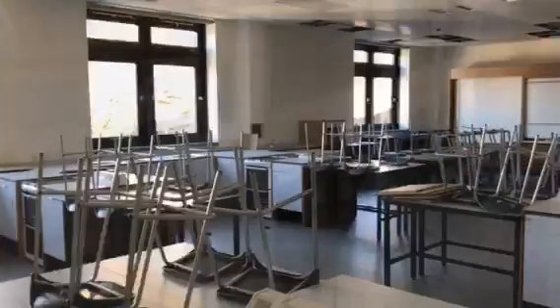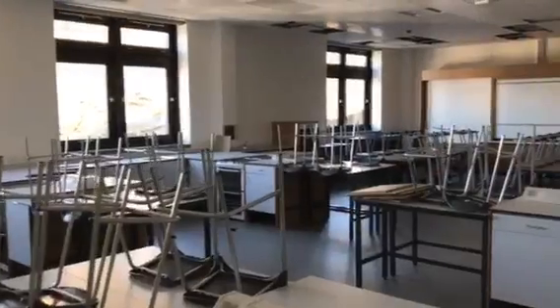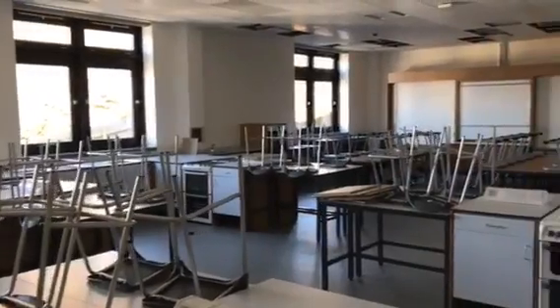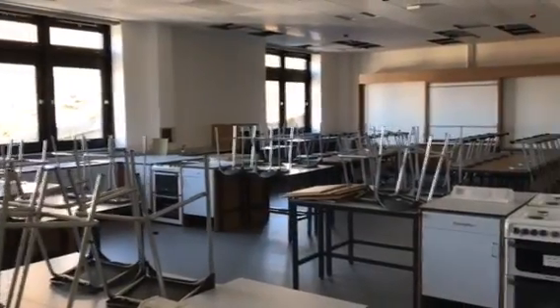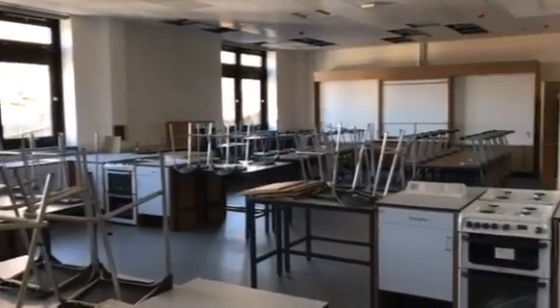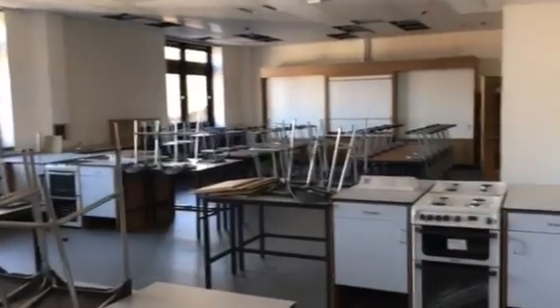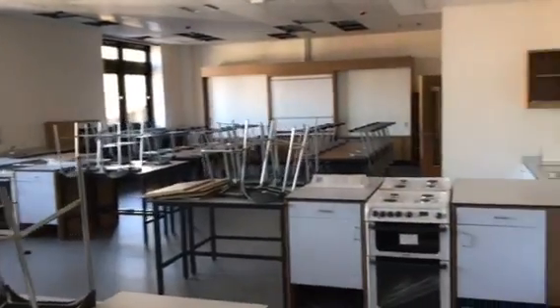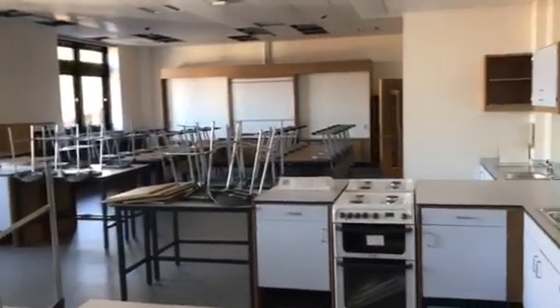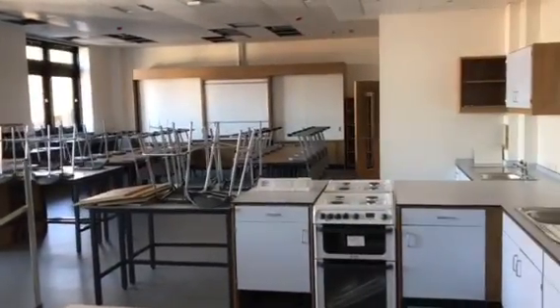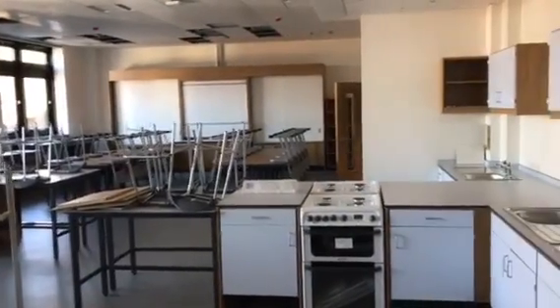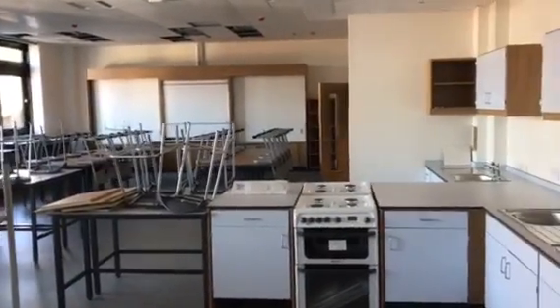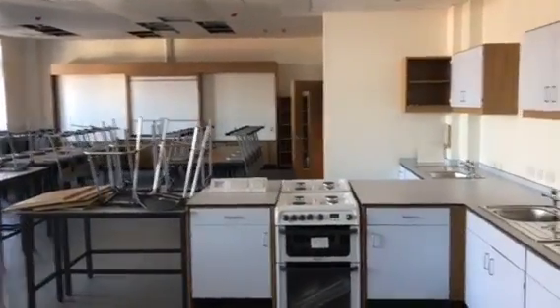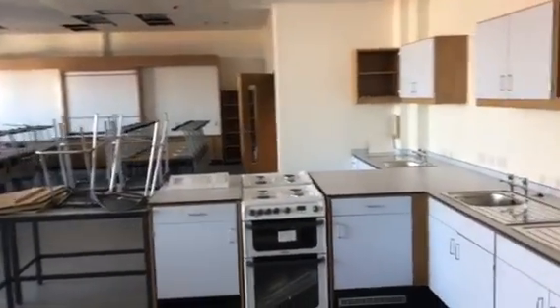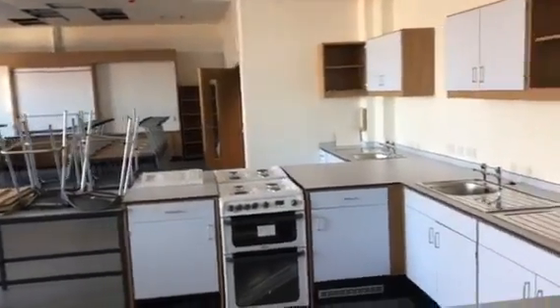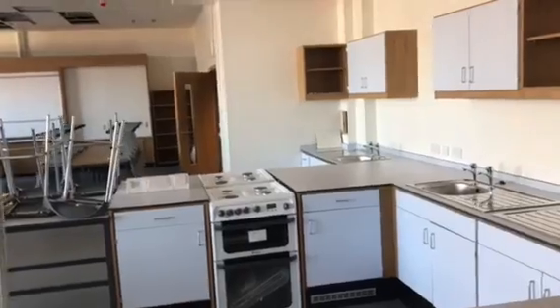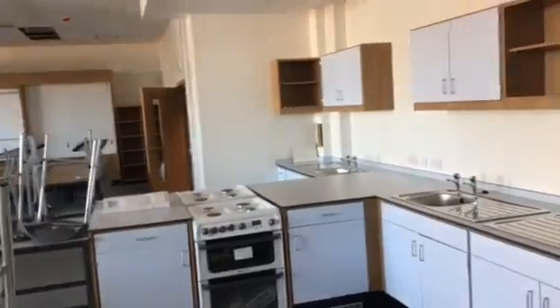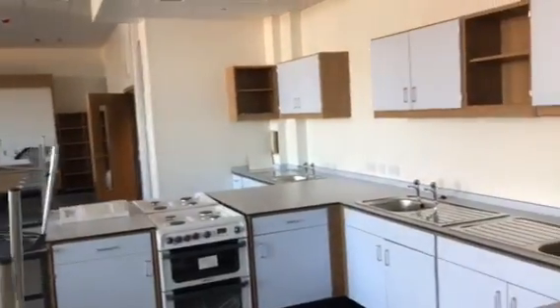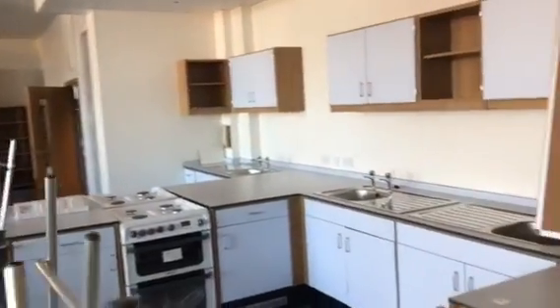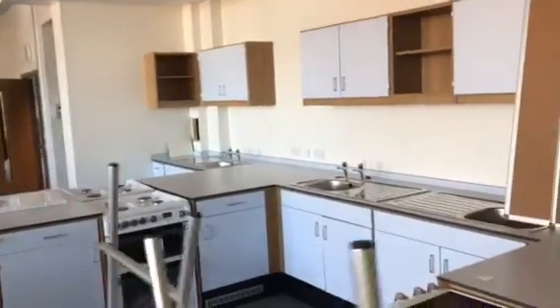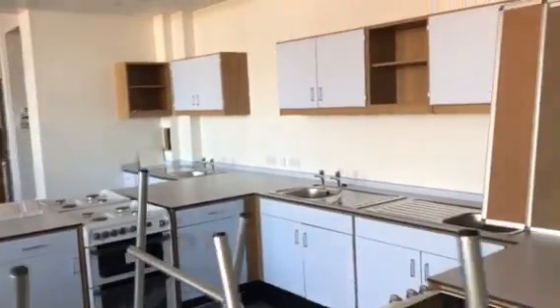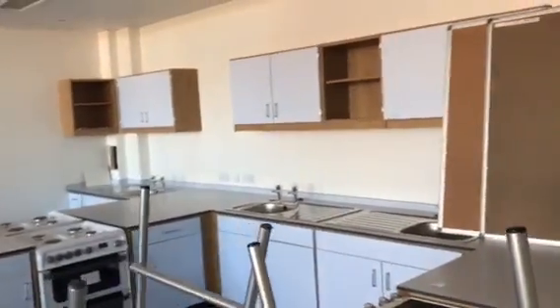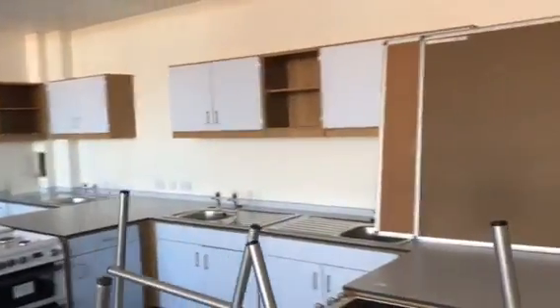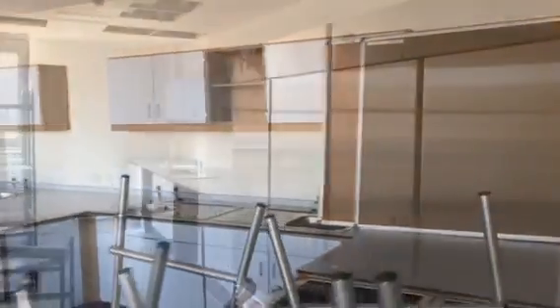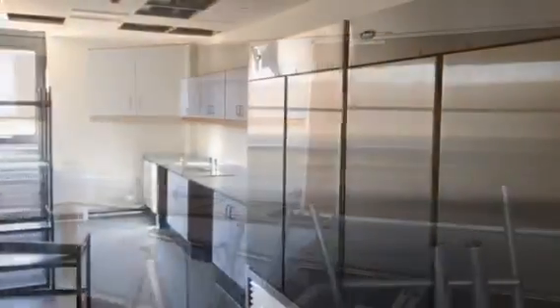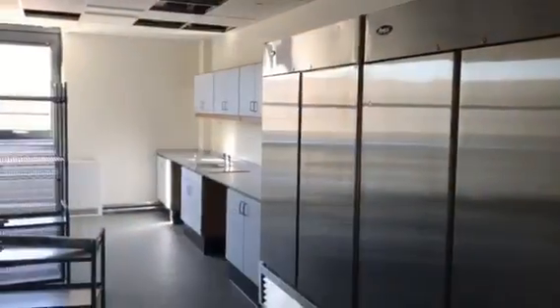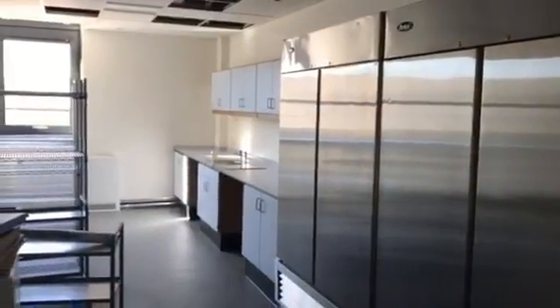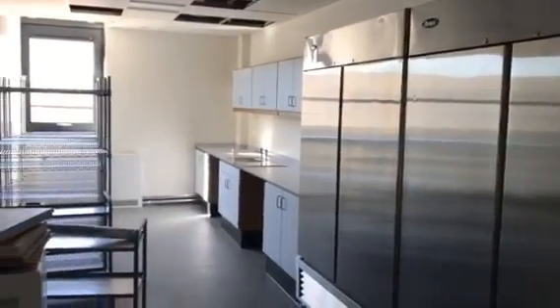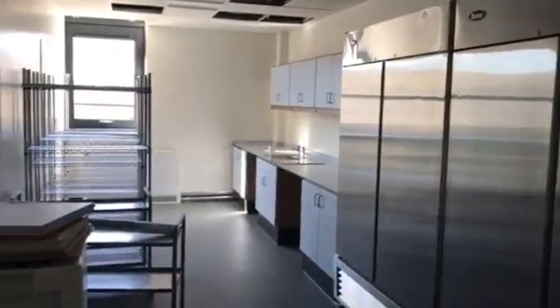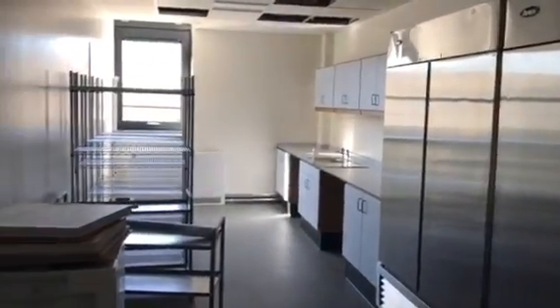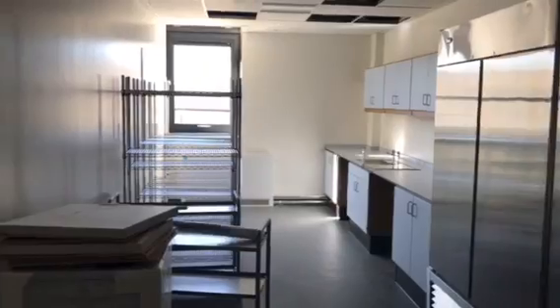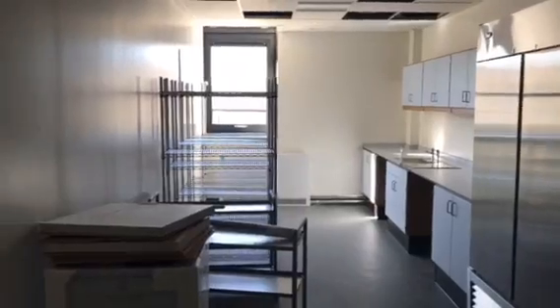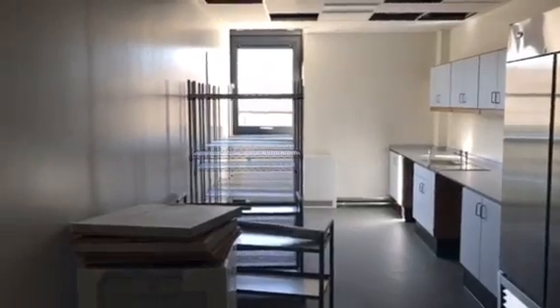Here's the home economics room, all kitted out and ready to go. This is the storage facilities for food and technology.